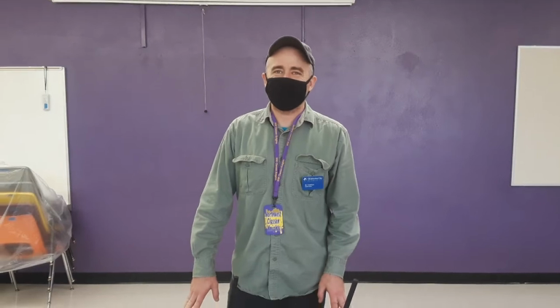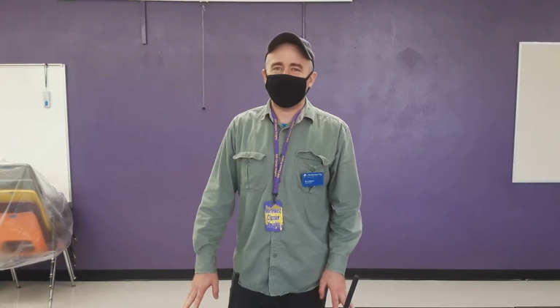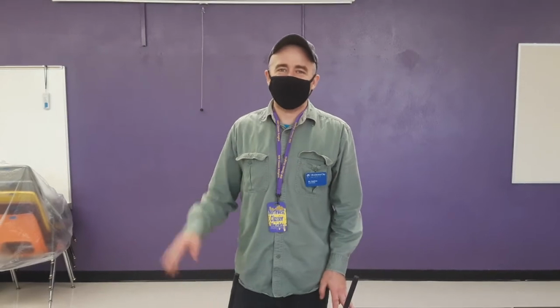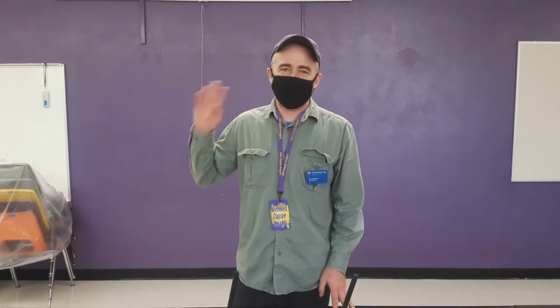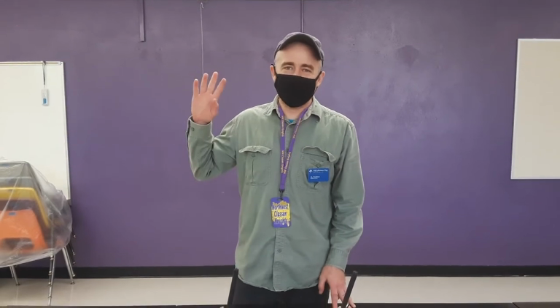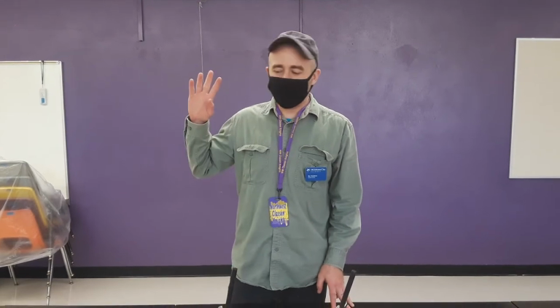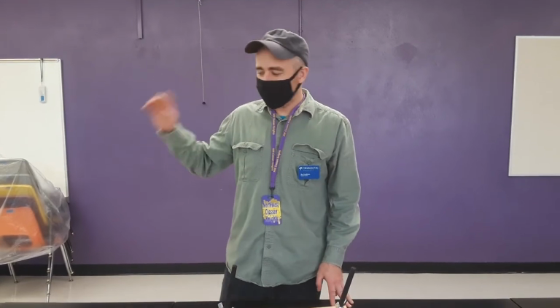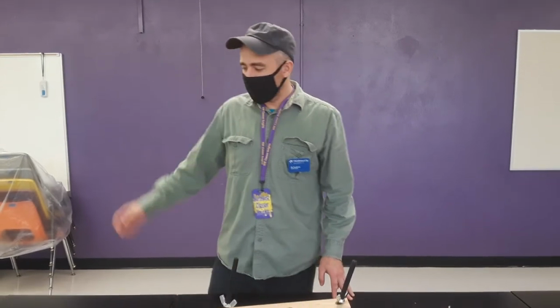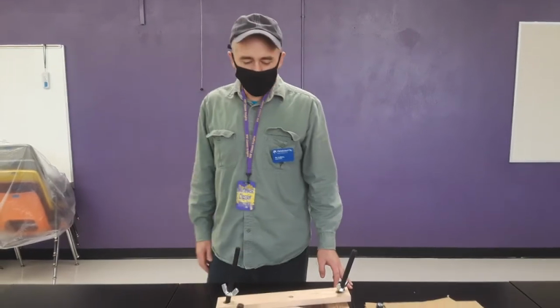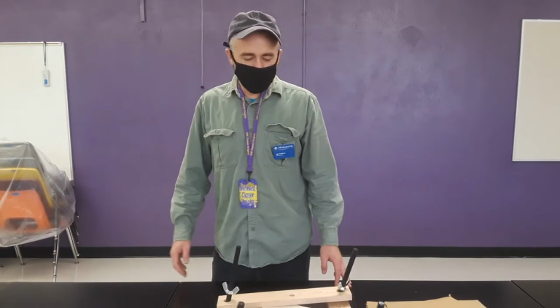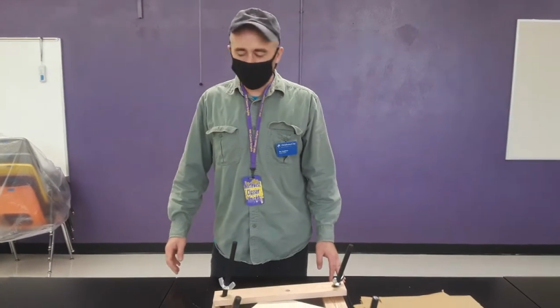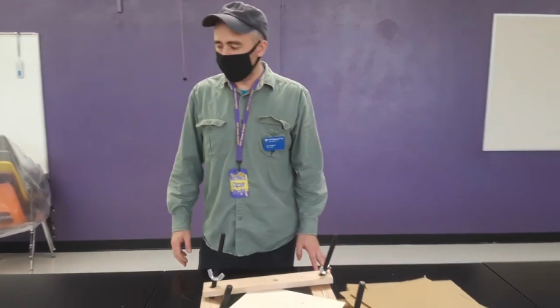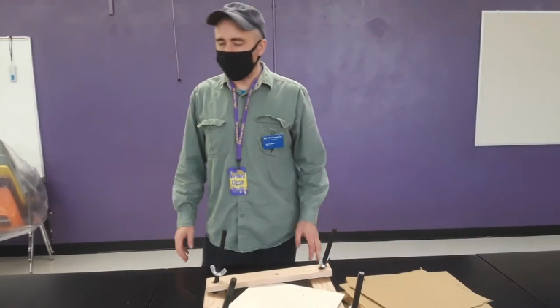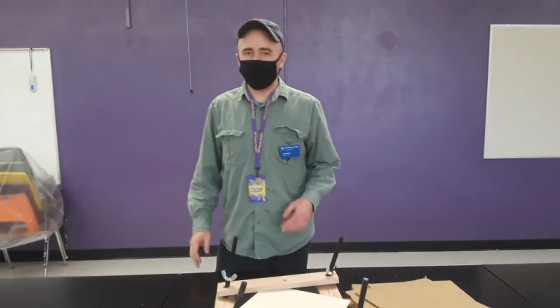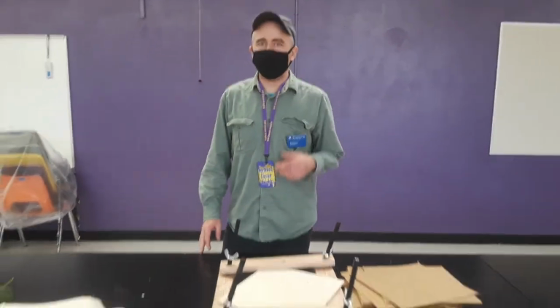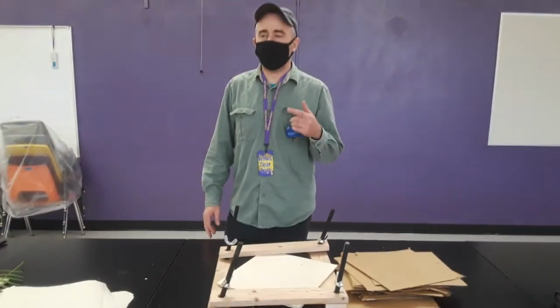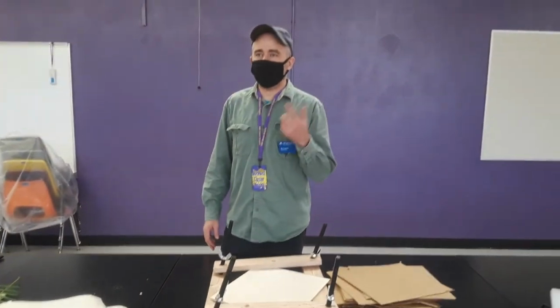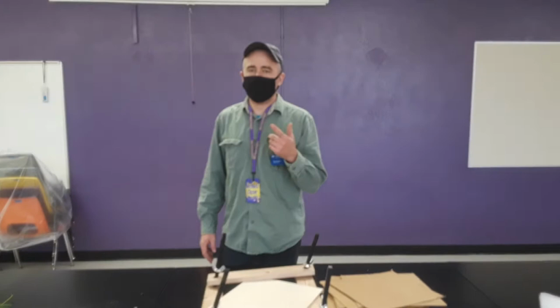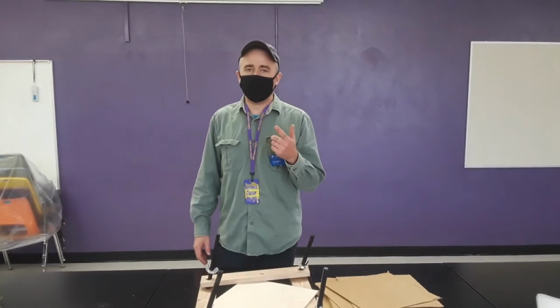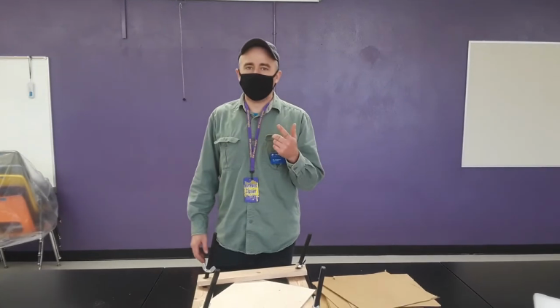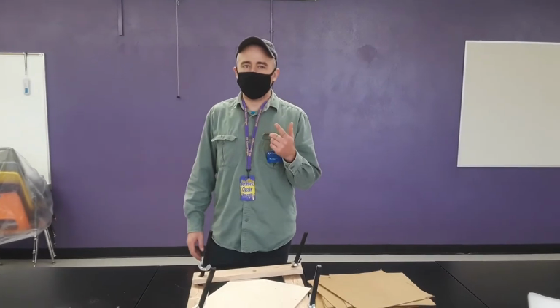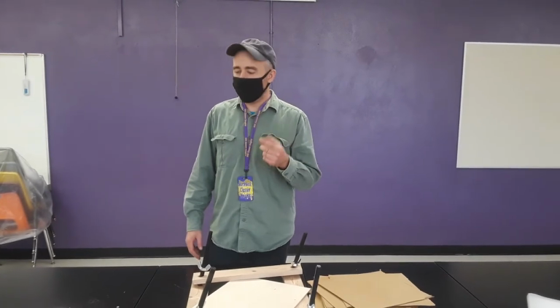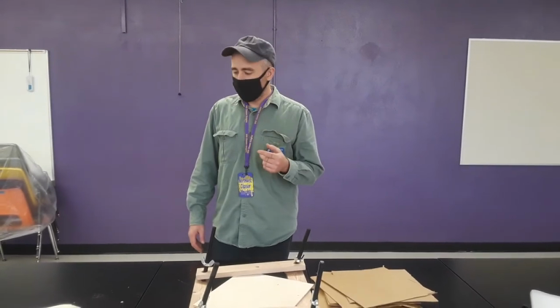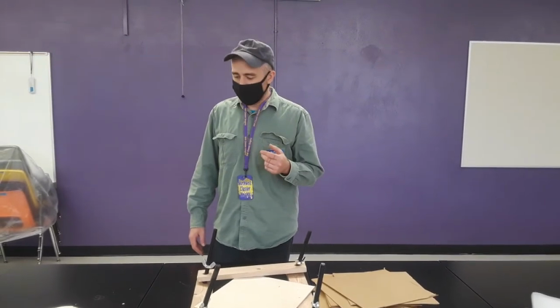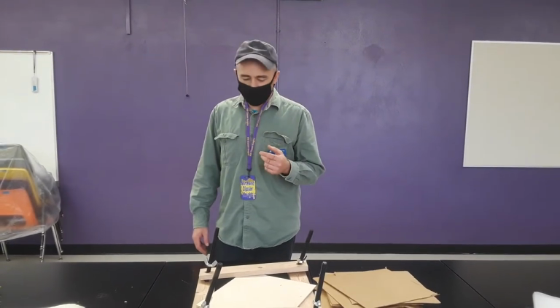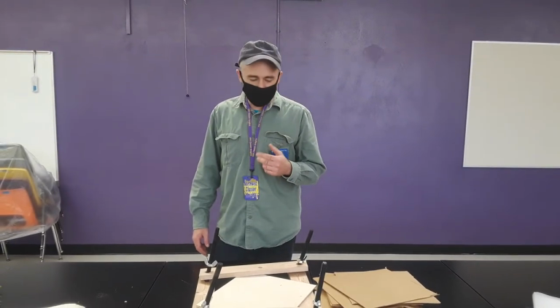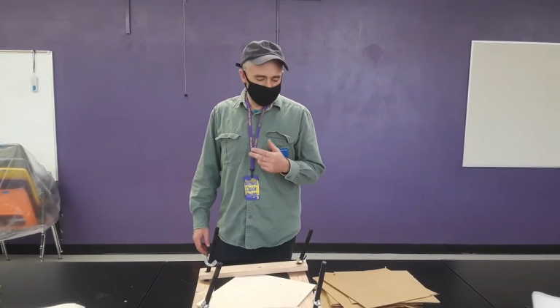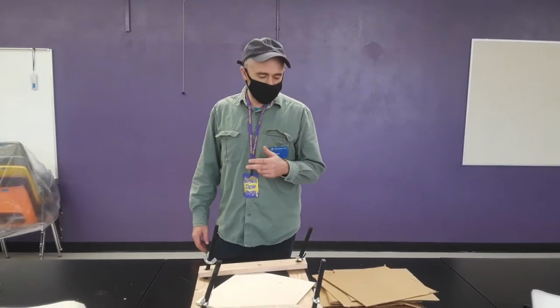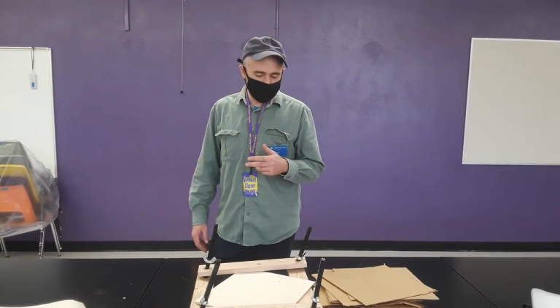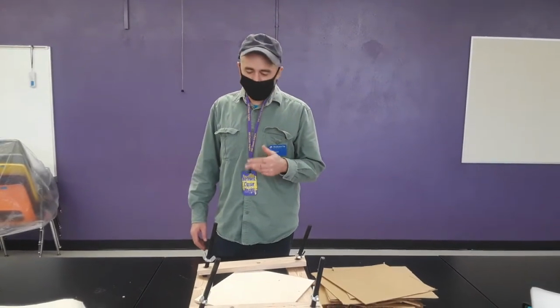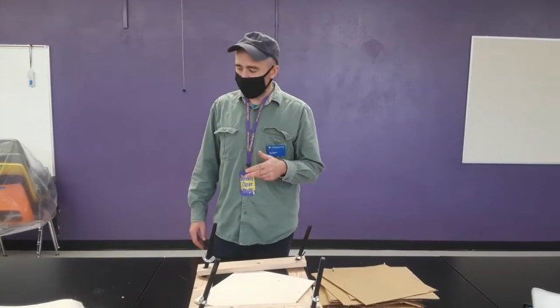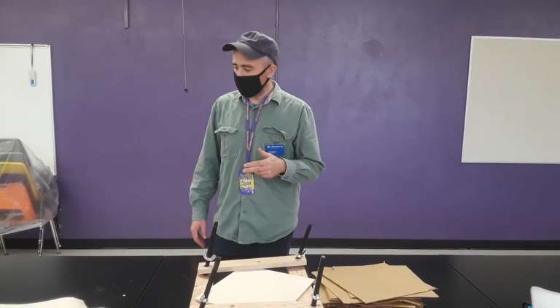Alright, hi everyone. We are going to press a couple of the plants we just picked in the courtyard. This is a really simple, fast process.